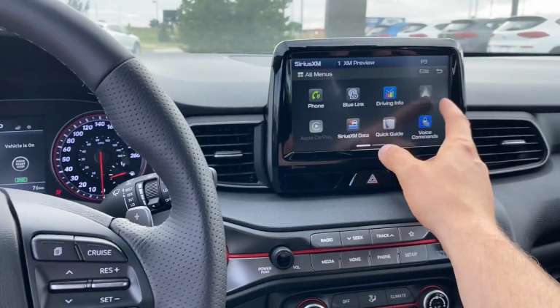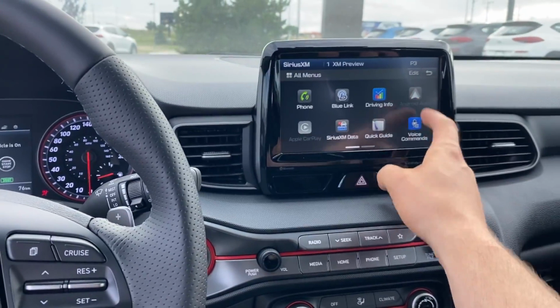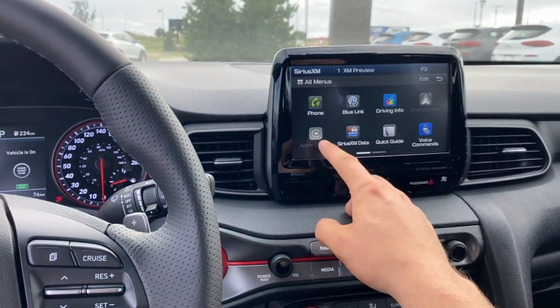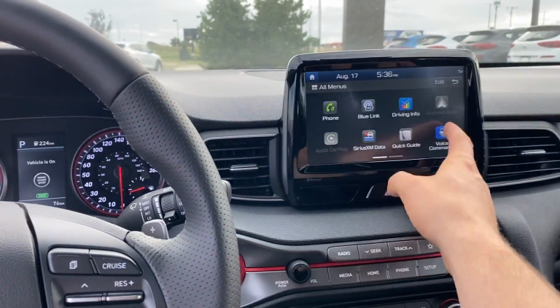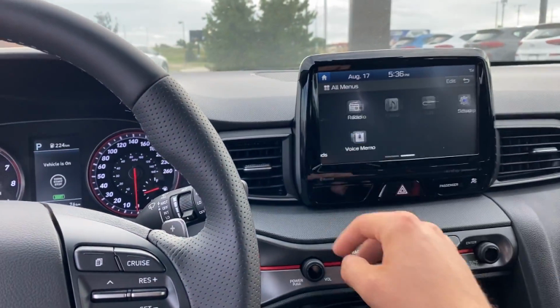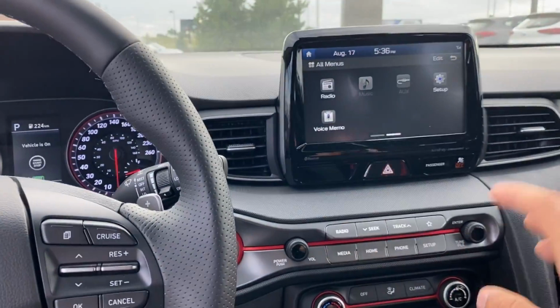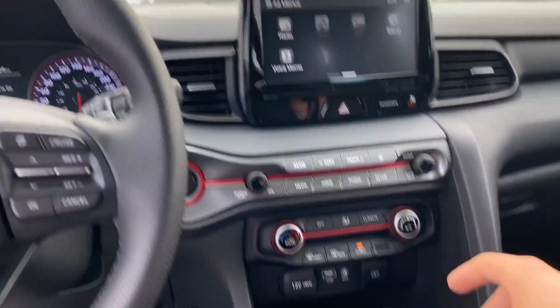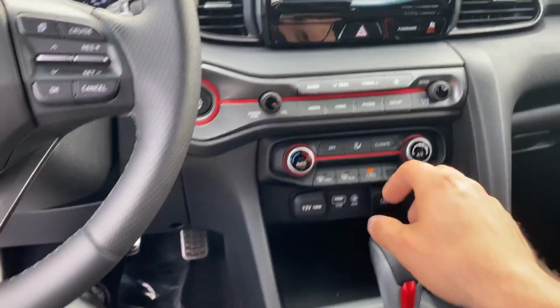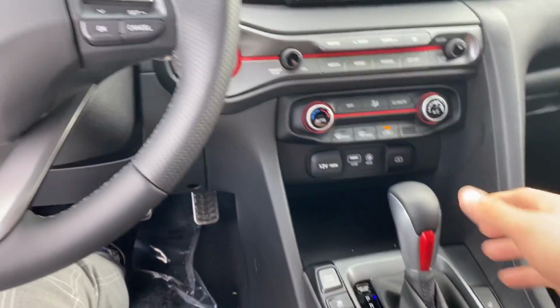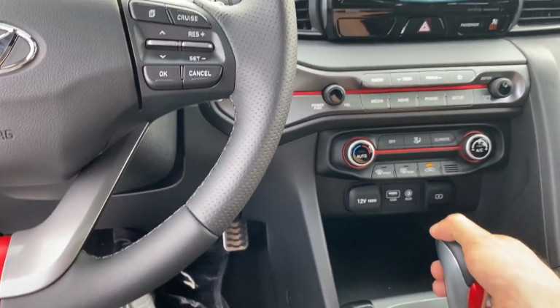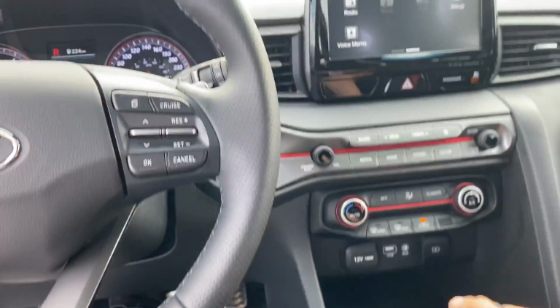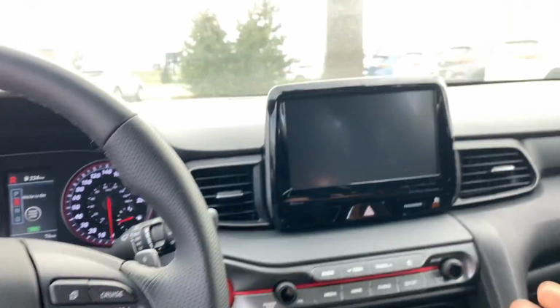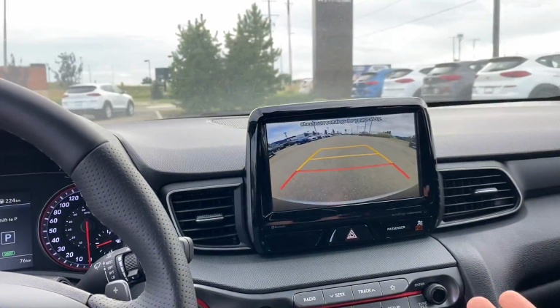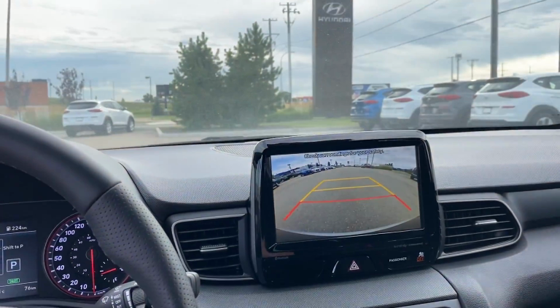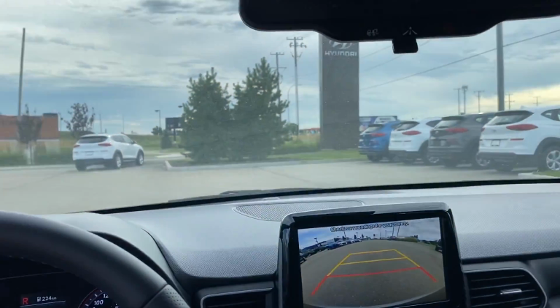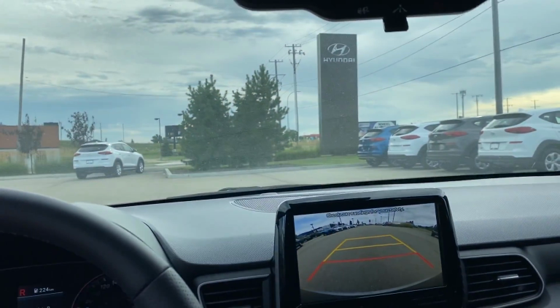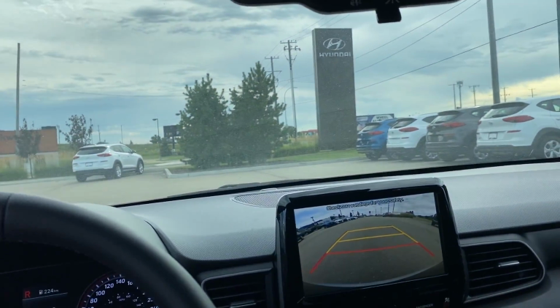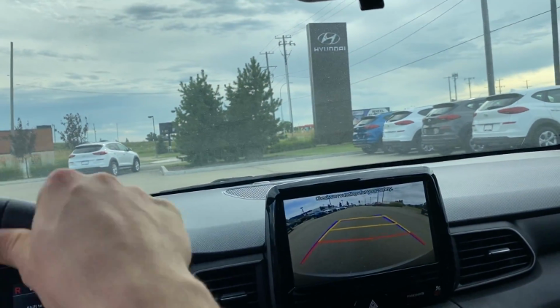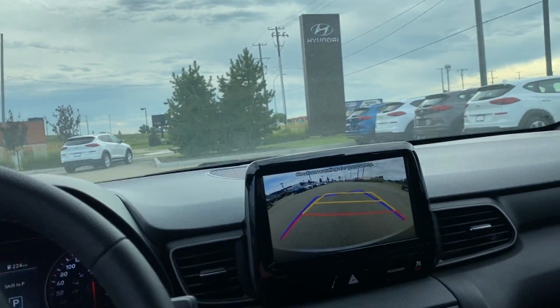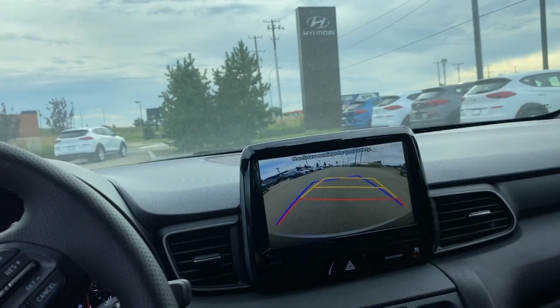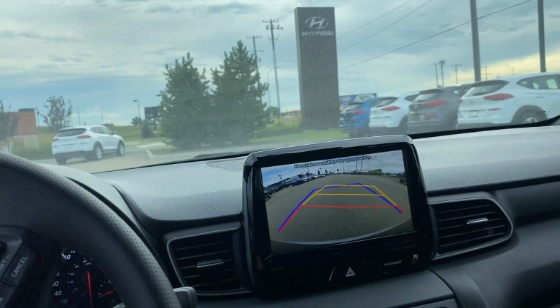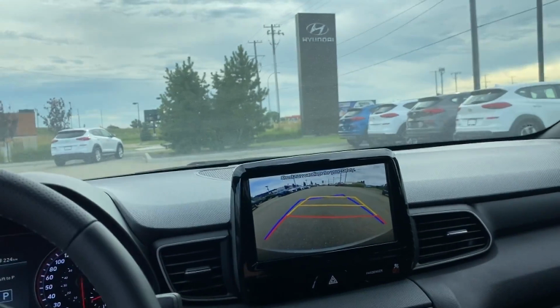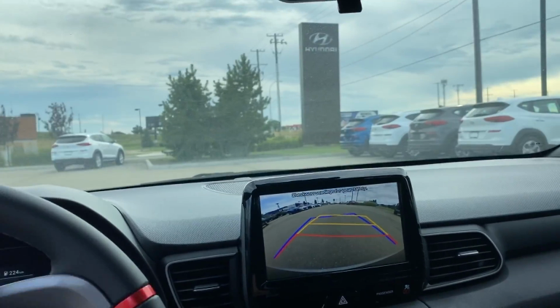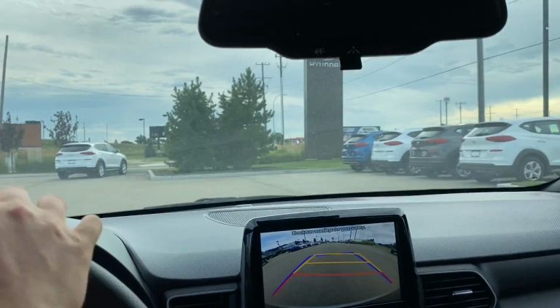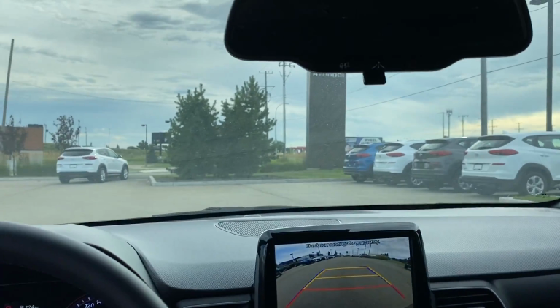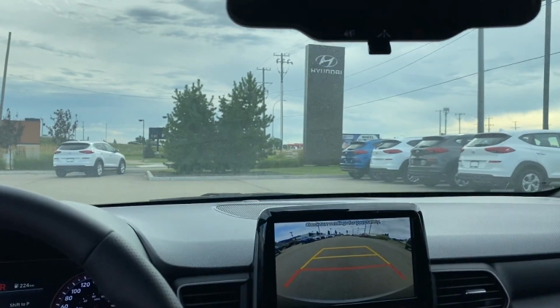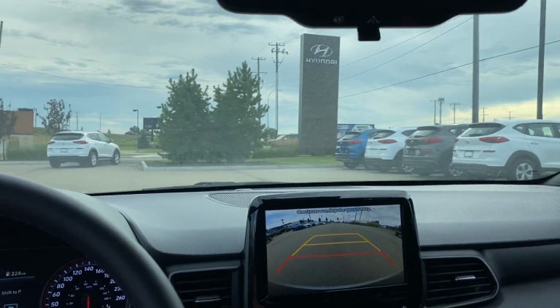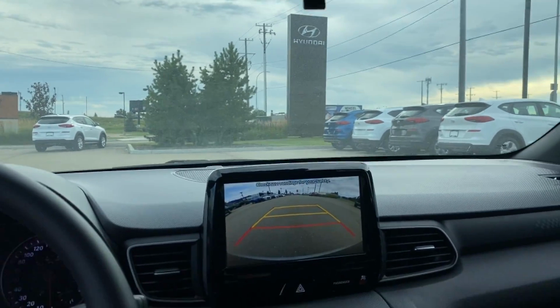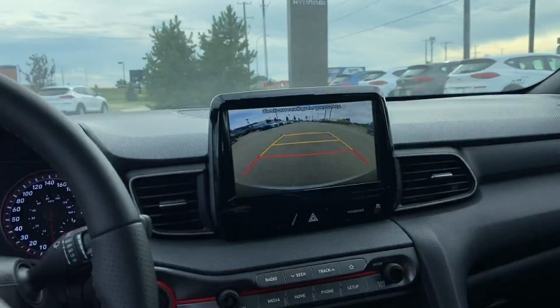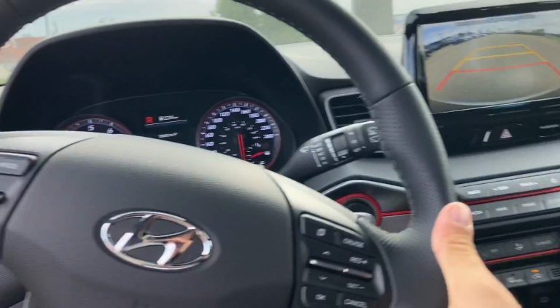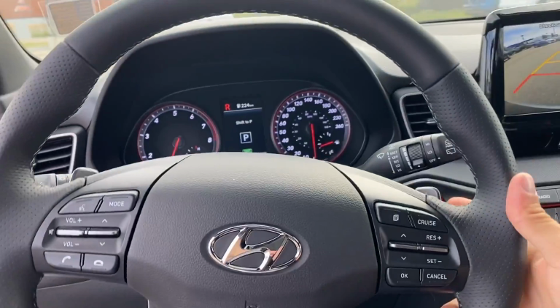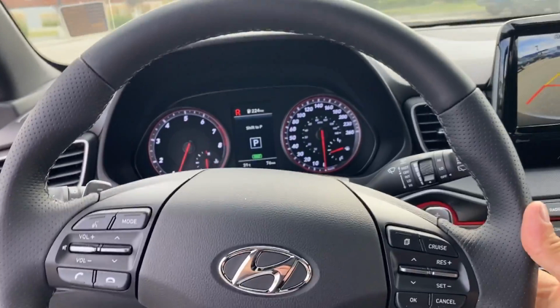You have an awesome media system right here with Android Auto, Apple CarPlay, and Bluetooth. It also displays your backup camera, and the backup camera is direction-sensitive — when you turn your steering wheel it shows you the path of the car.